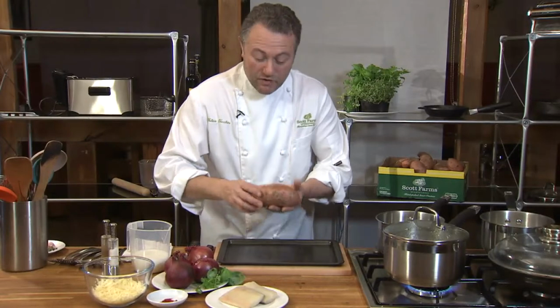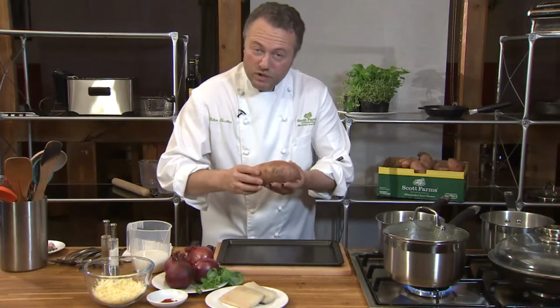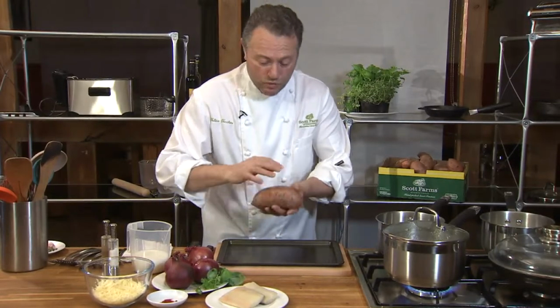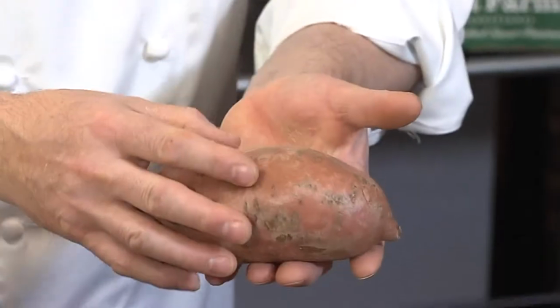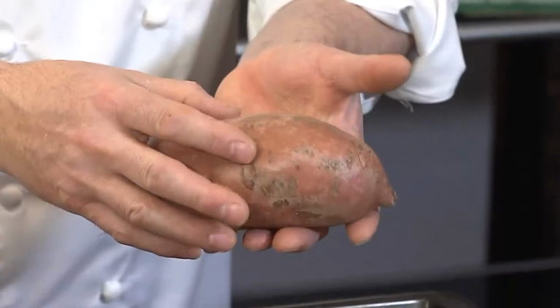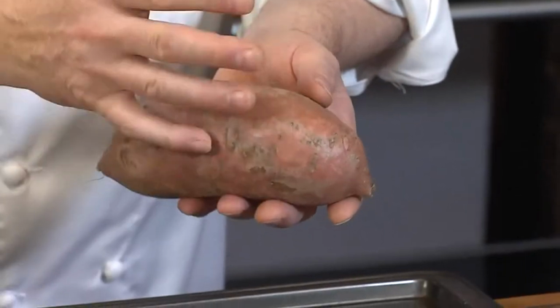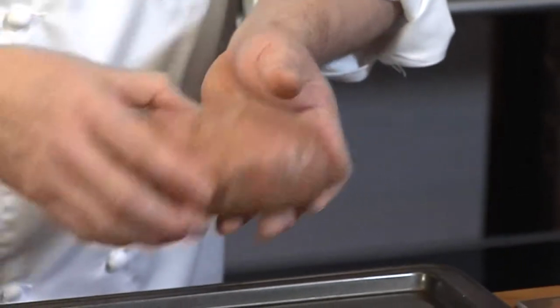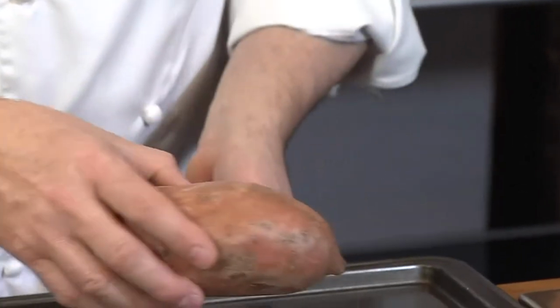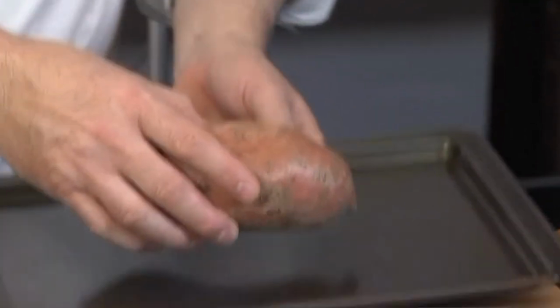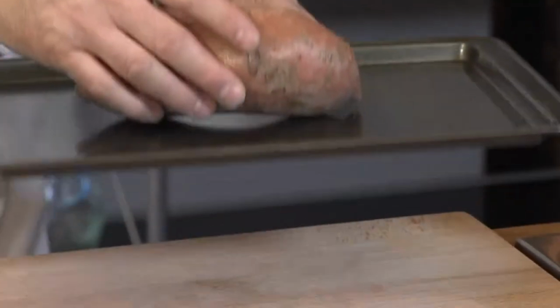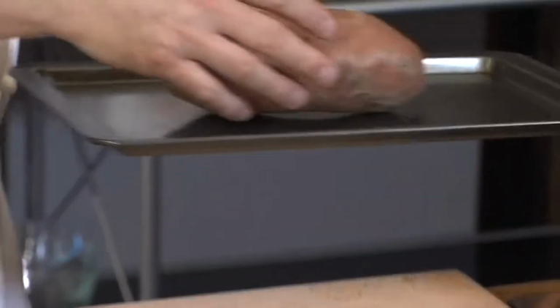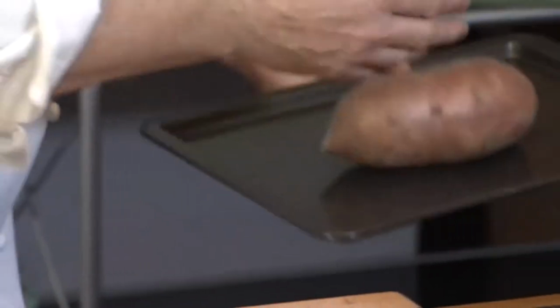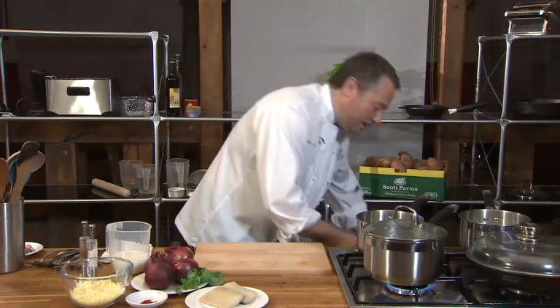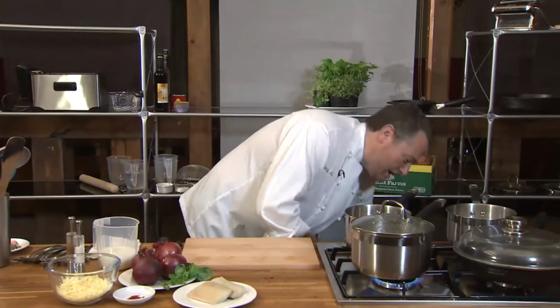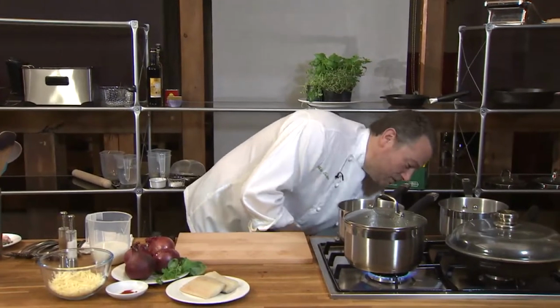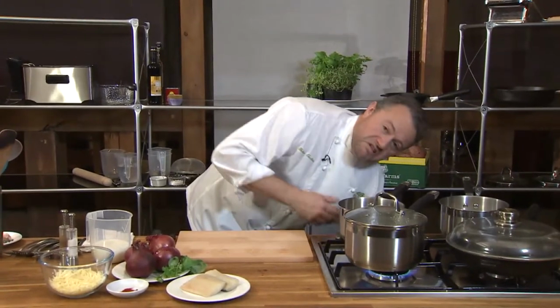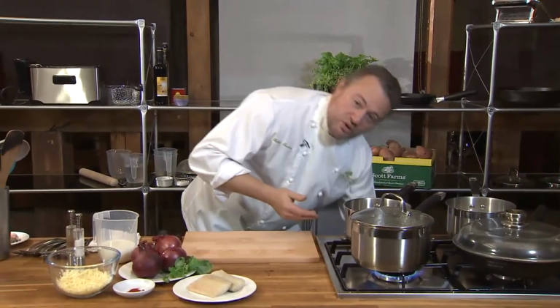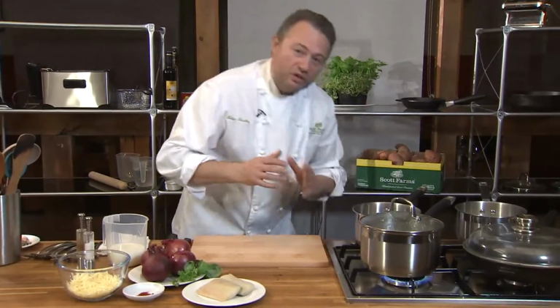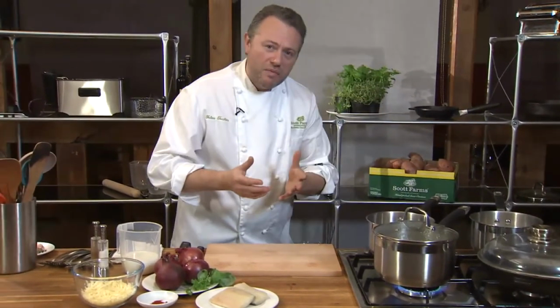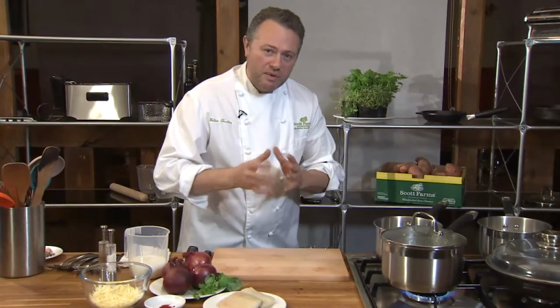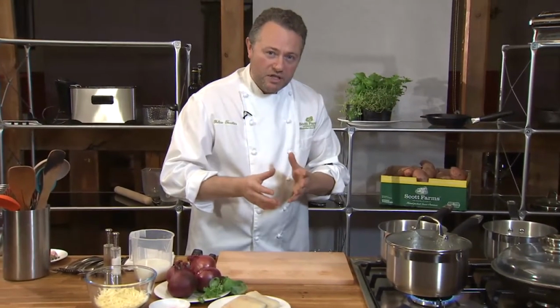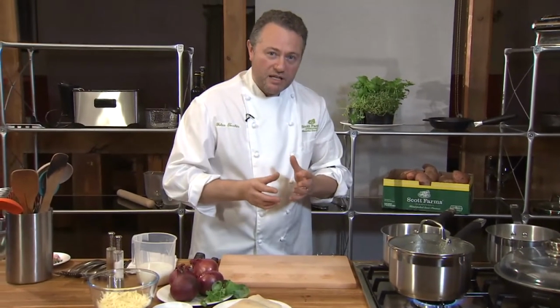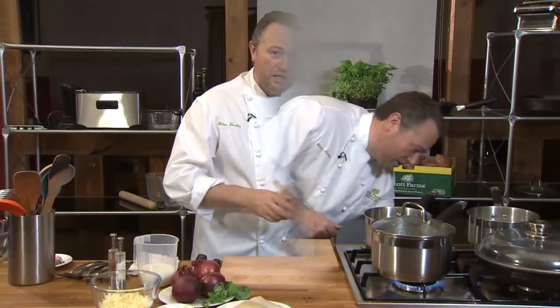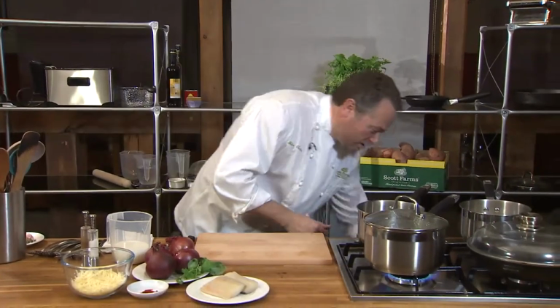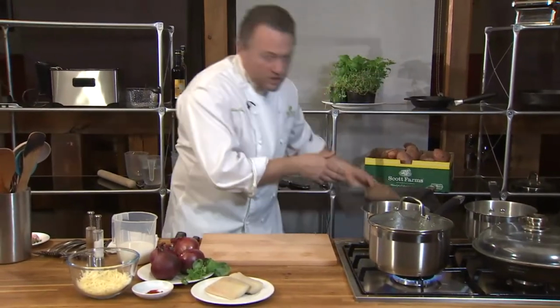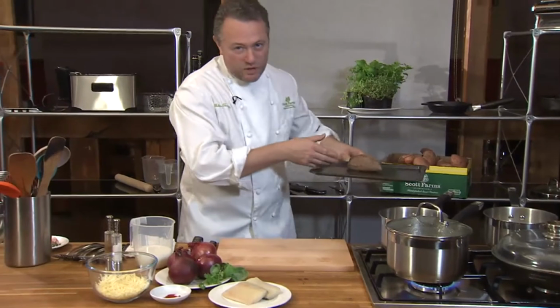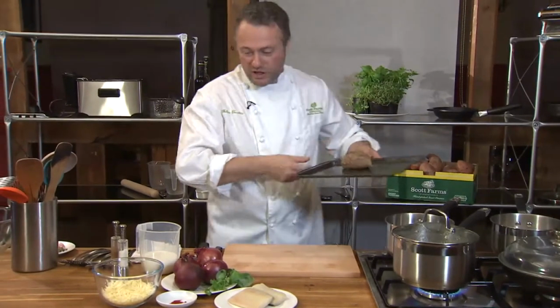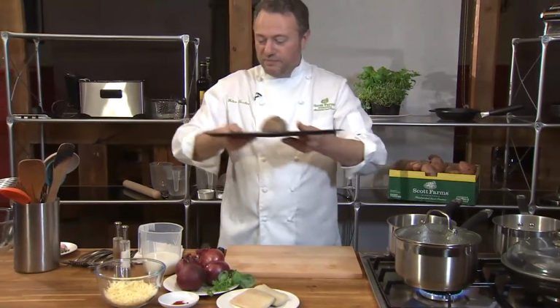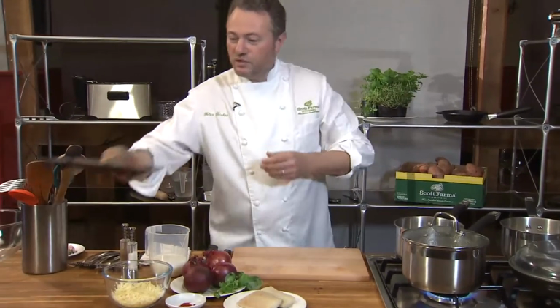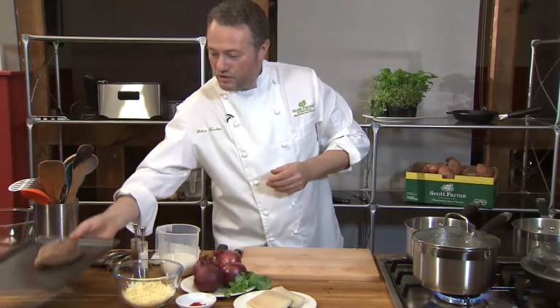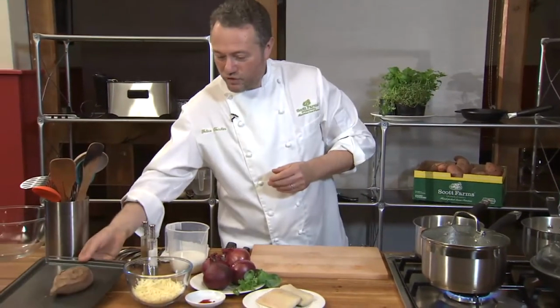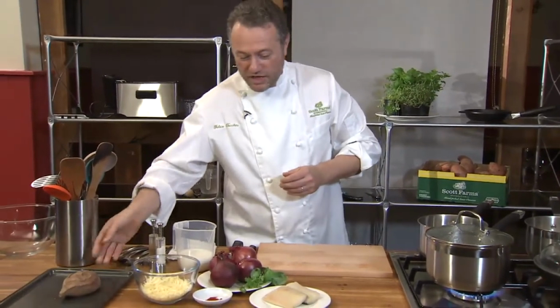First thing we need to do, wash your sweet potato — medium size — in a tray and in the oven. It's going to take about 40 to 45 minutes, depending on the size. This is the one that we cooked earlier, so off it goes to the side.